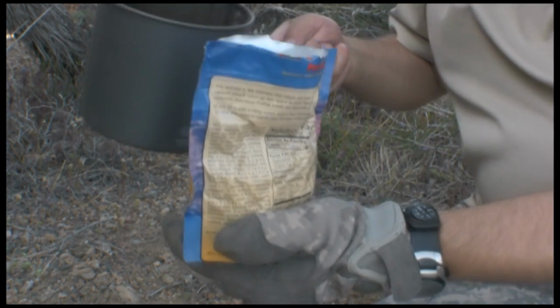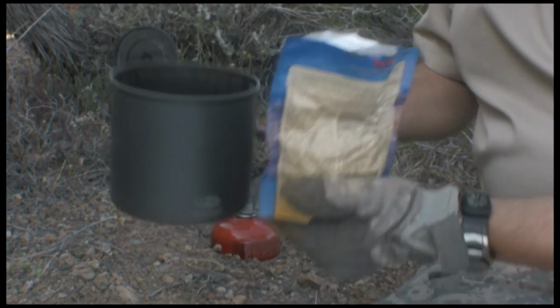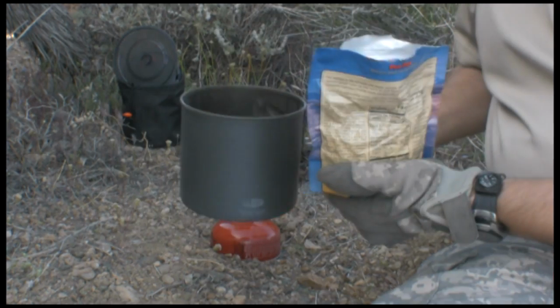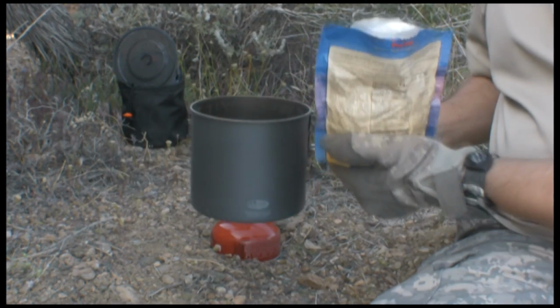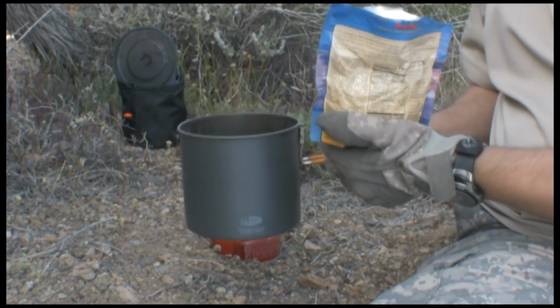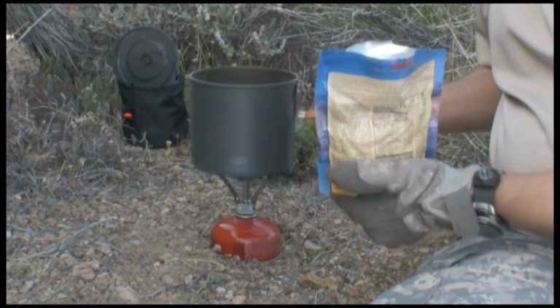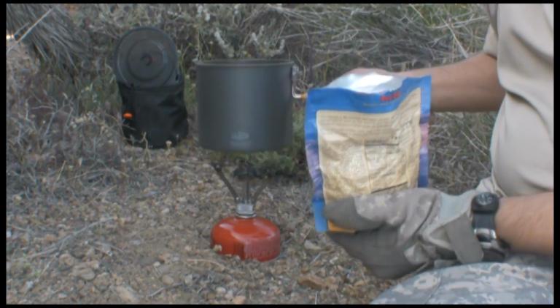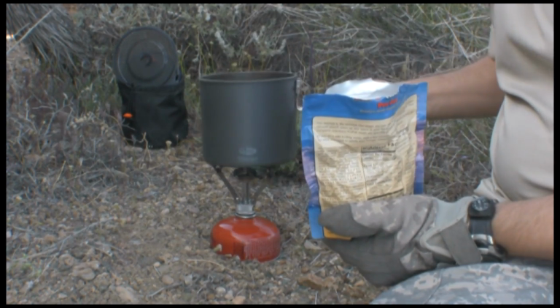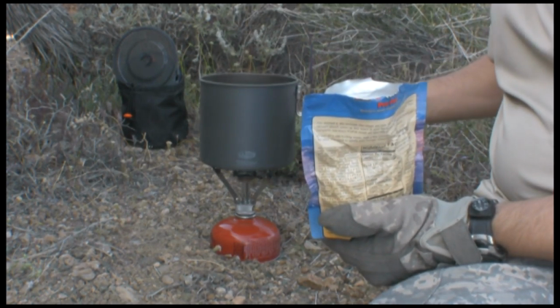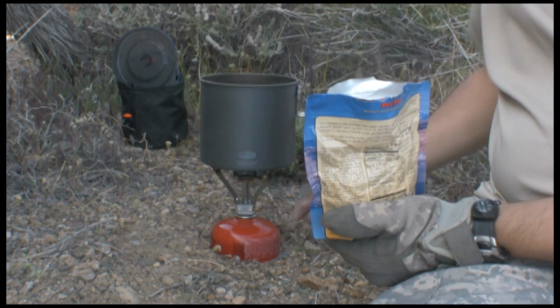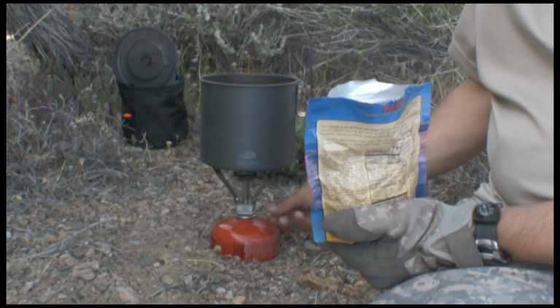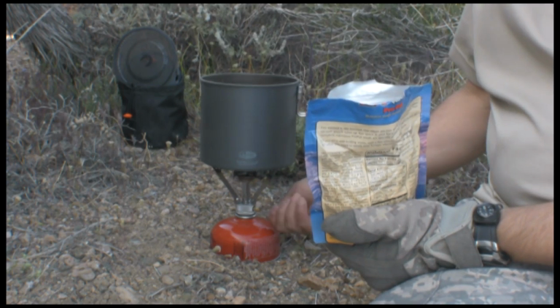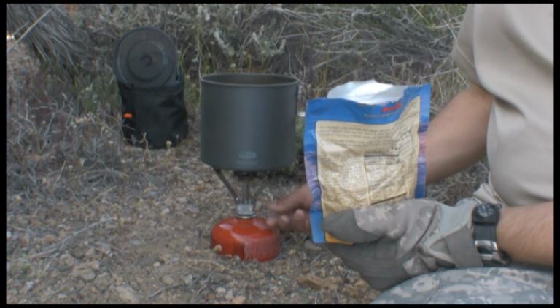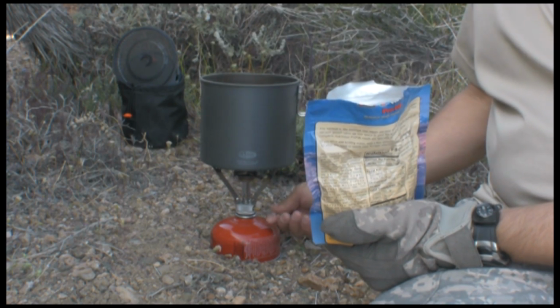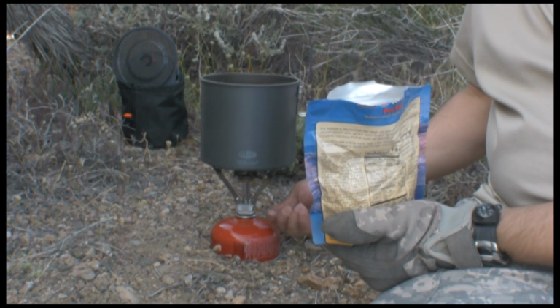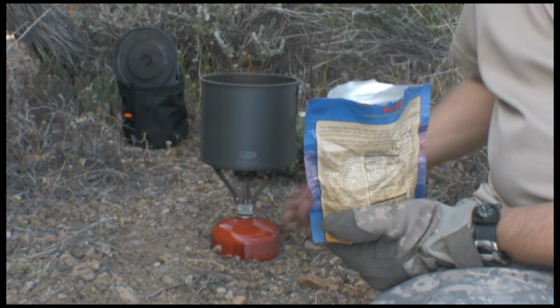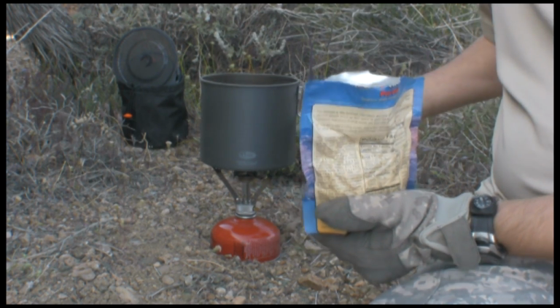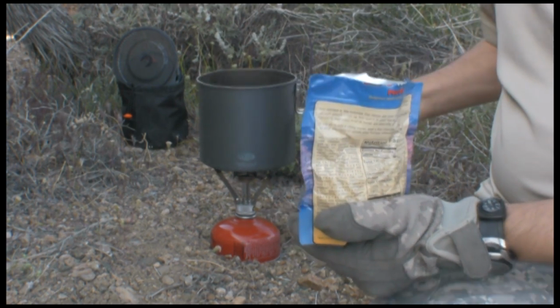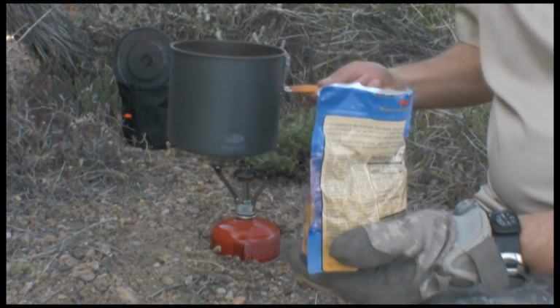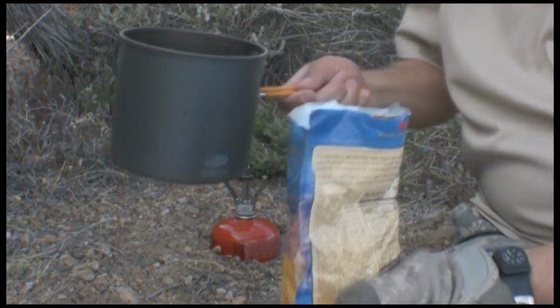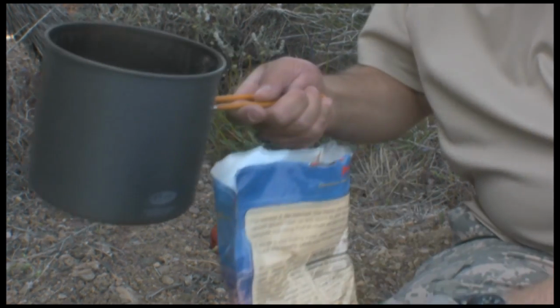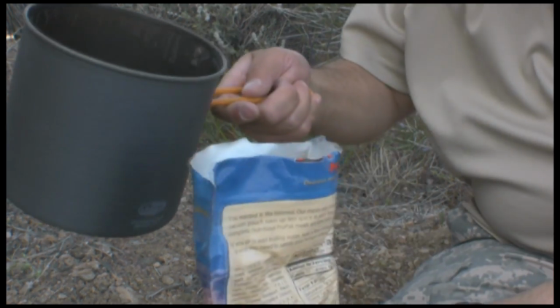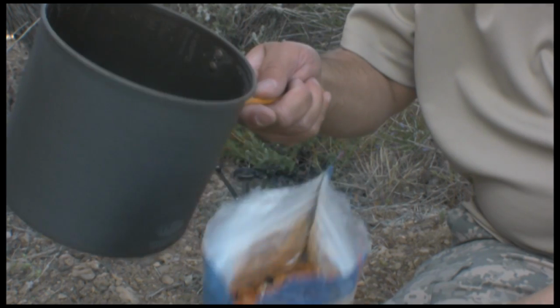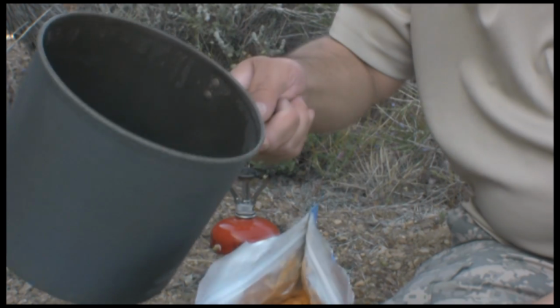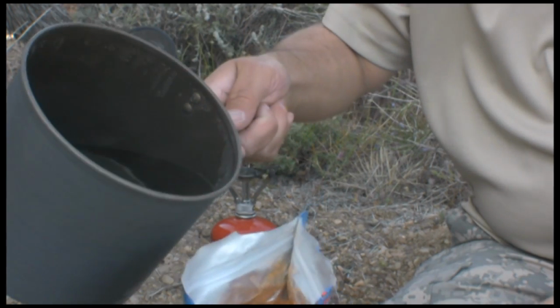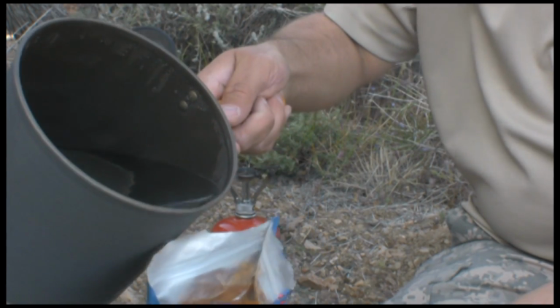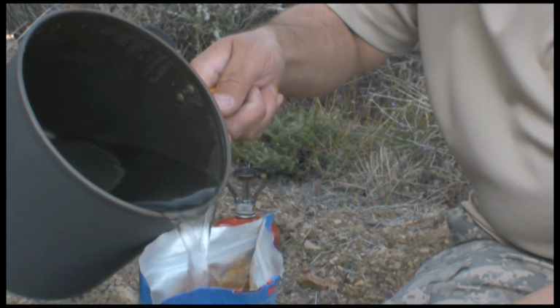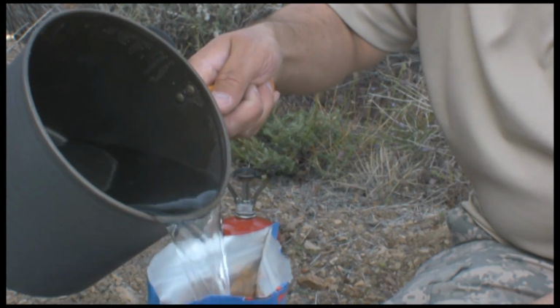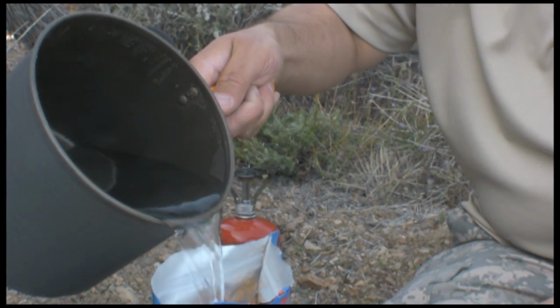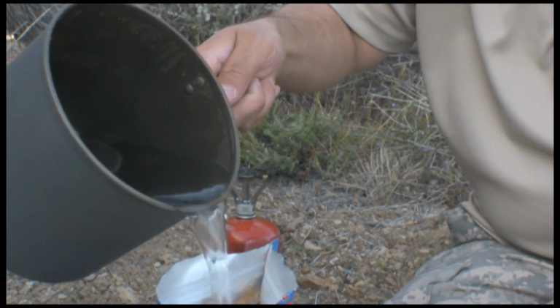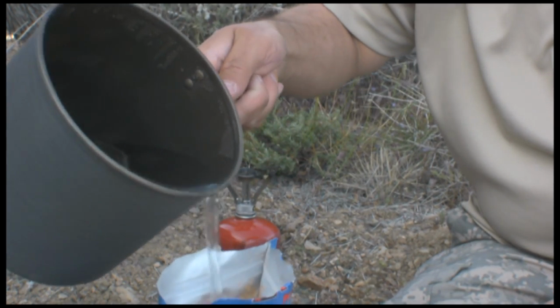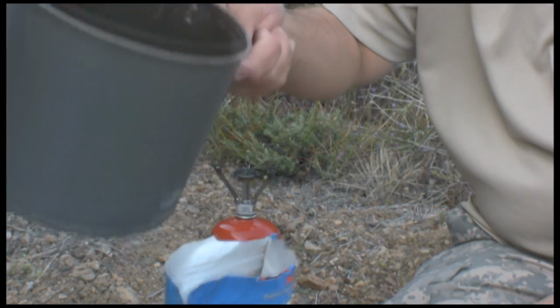Kill the fire. You can see the steam. Alright, all we do is pour the boiling water in there.